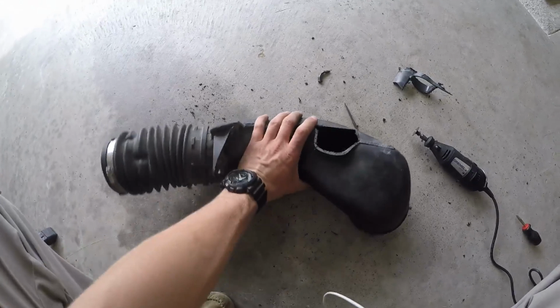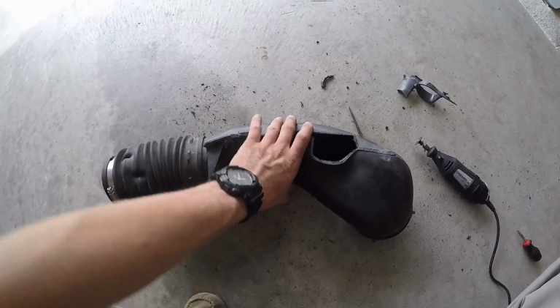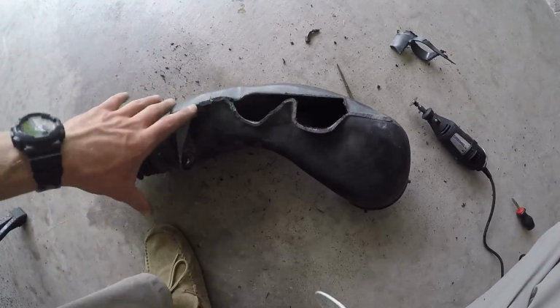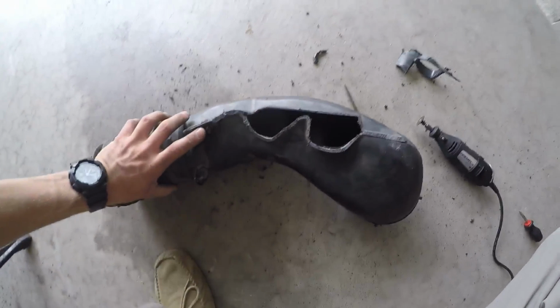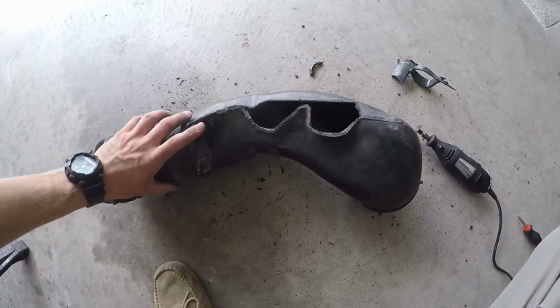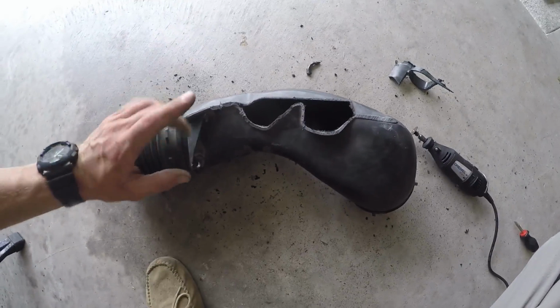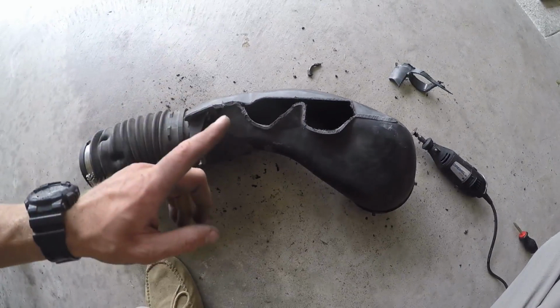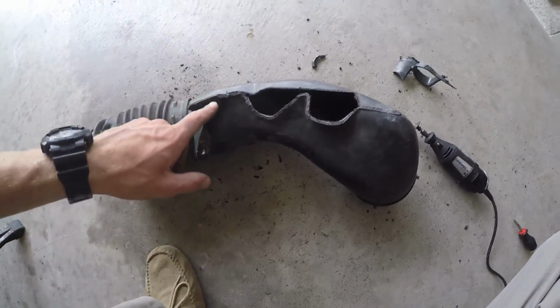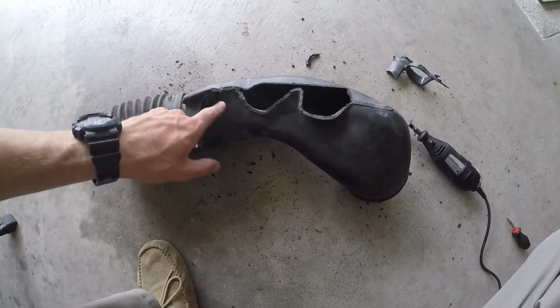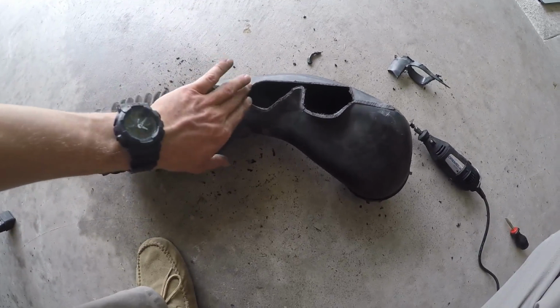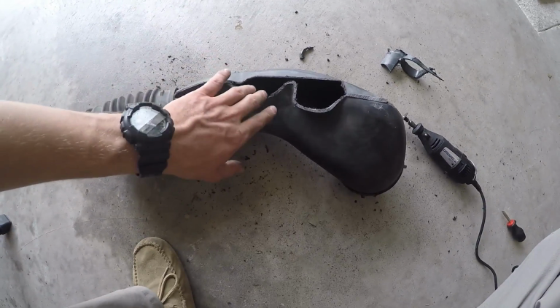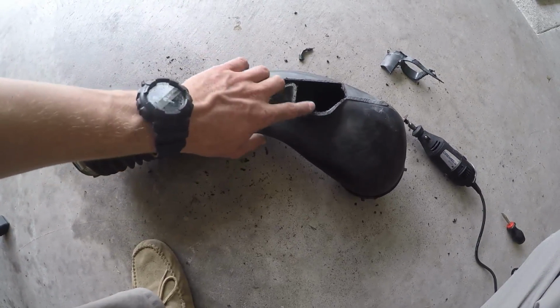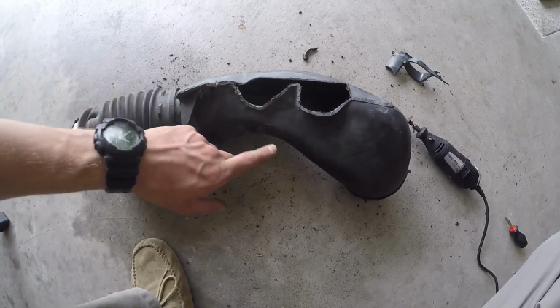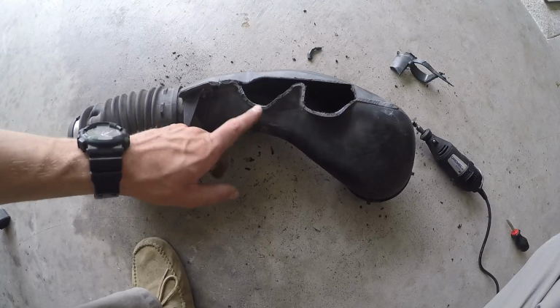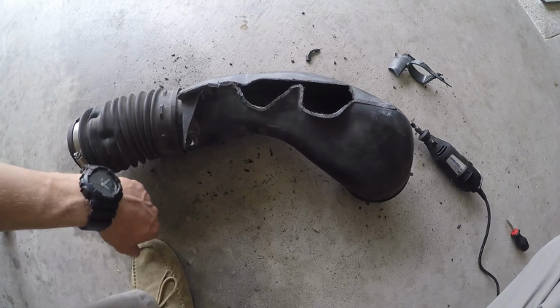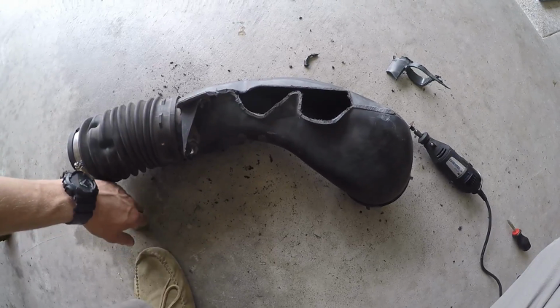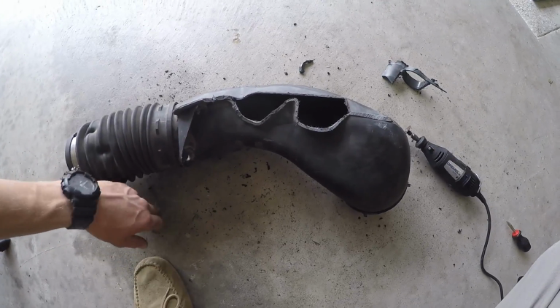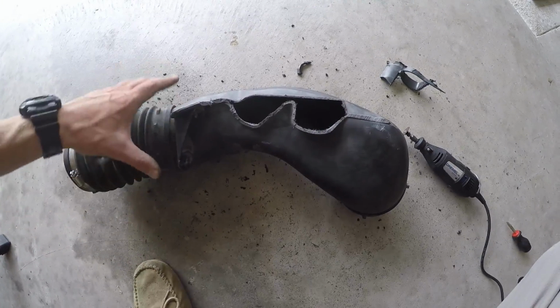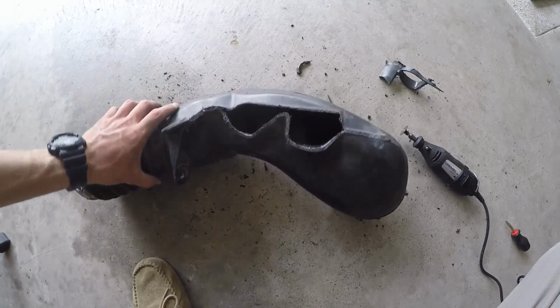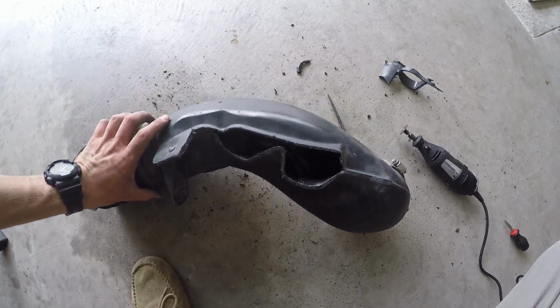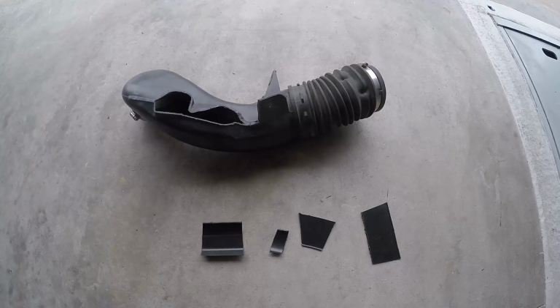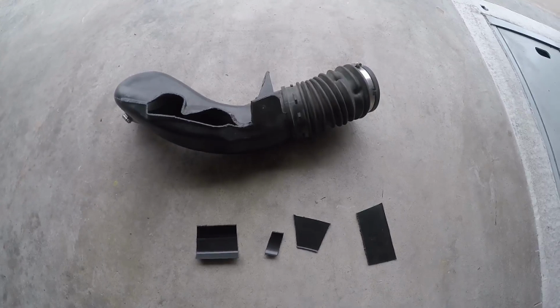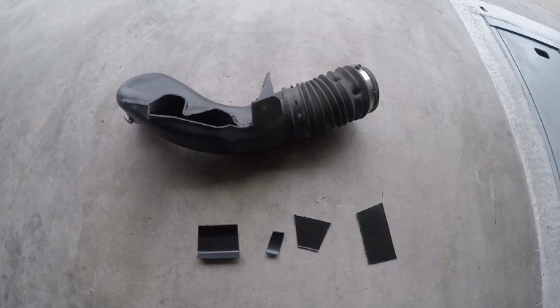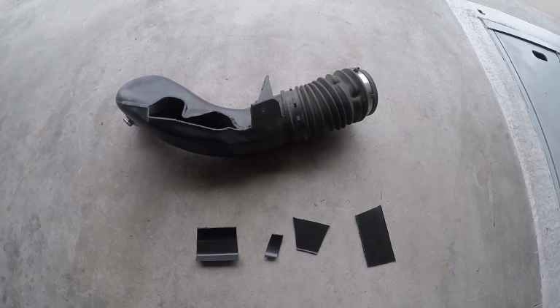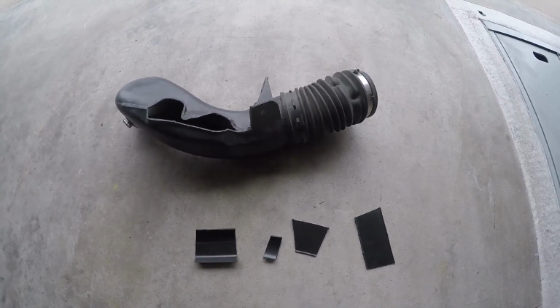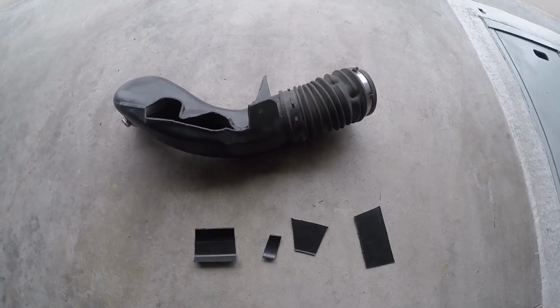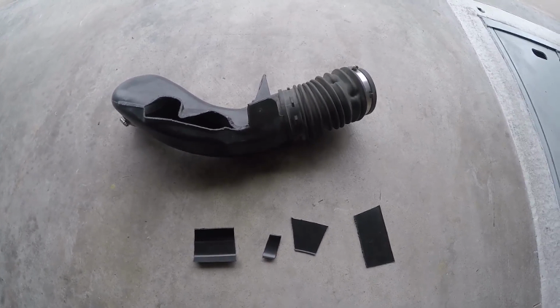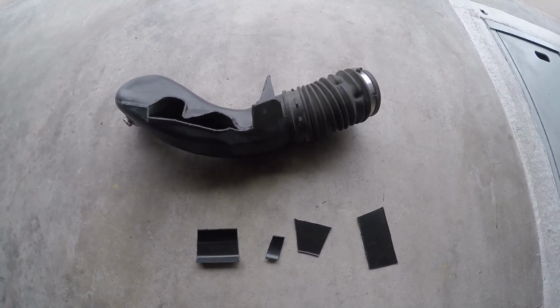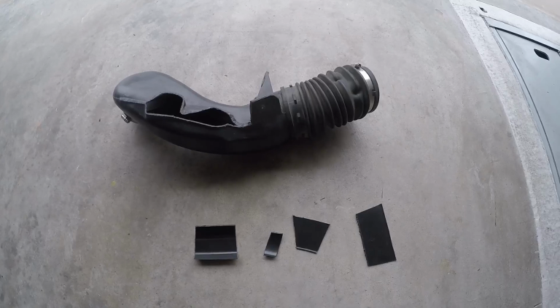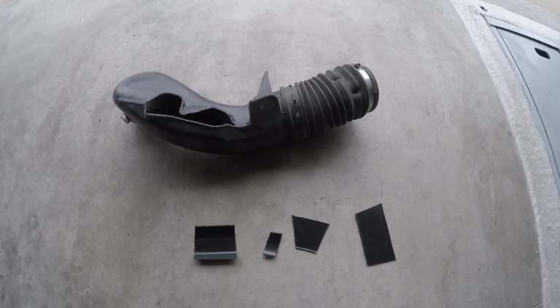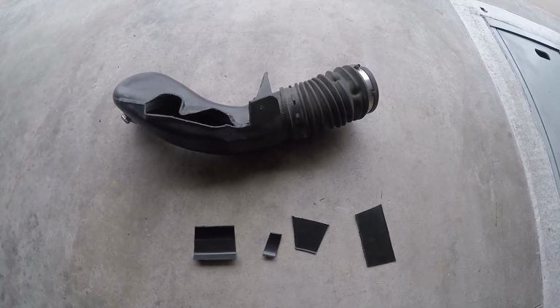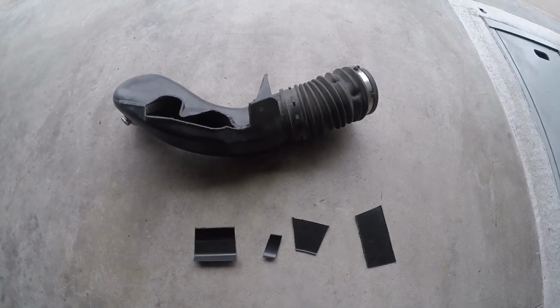So the next step is to take those pieces that we cut off and then cut them to the shape of these holes. We're gonna silicone them on. All pieces are cut out and ready to be siliconed on.